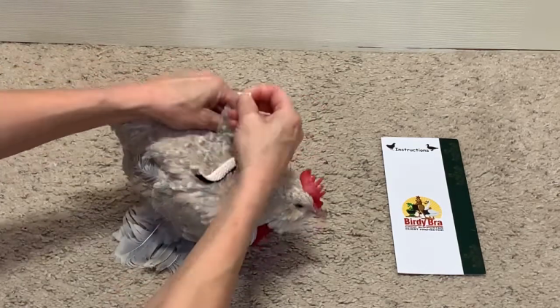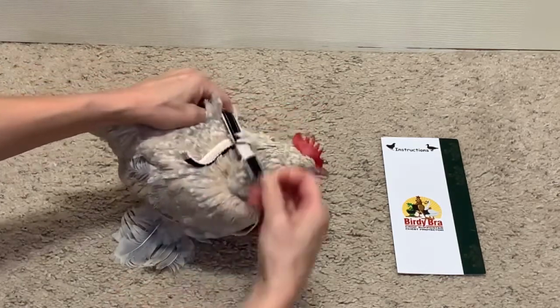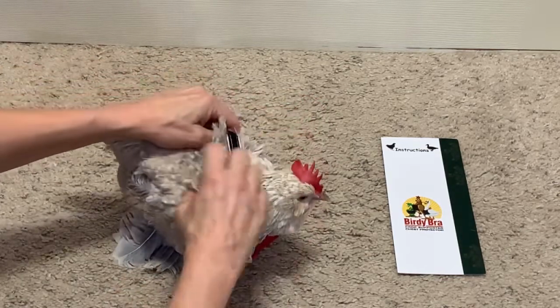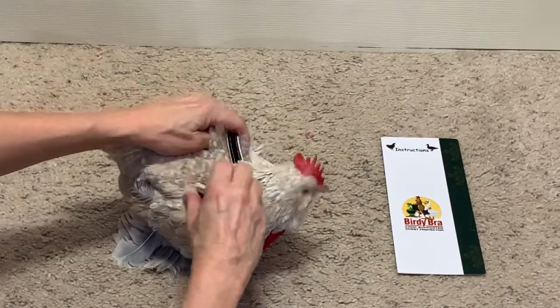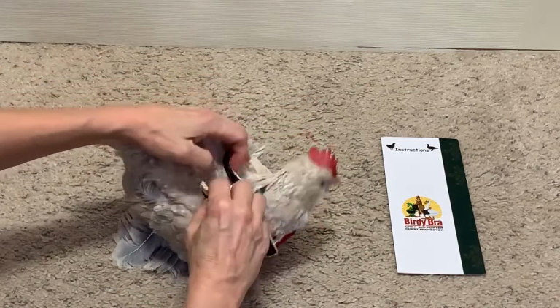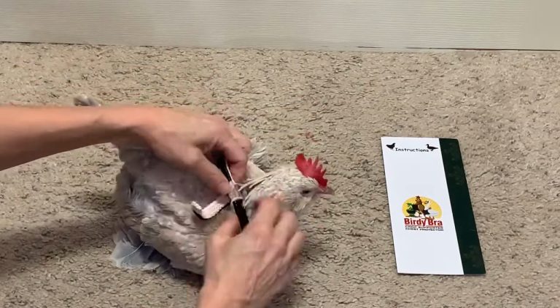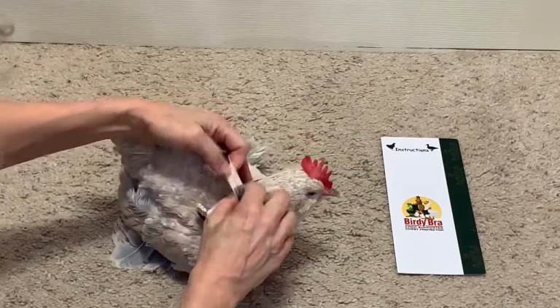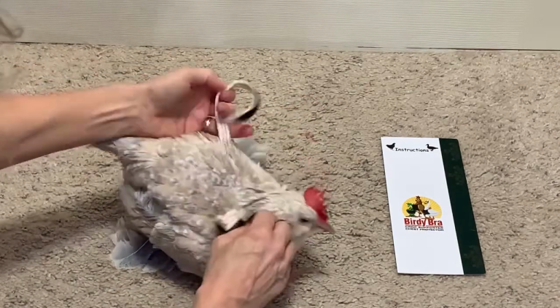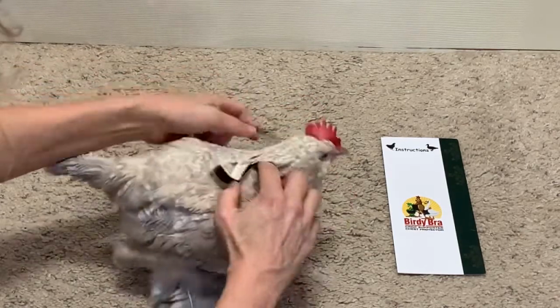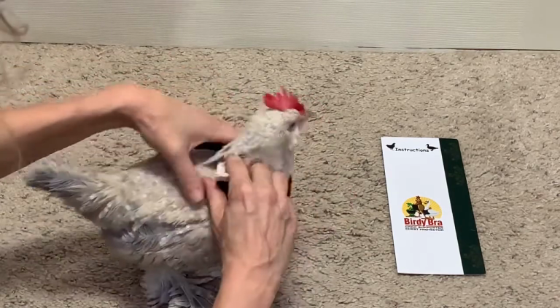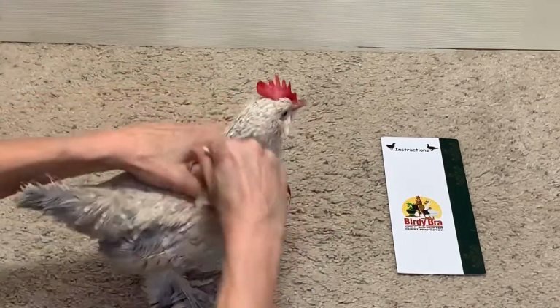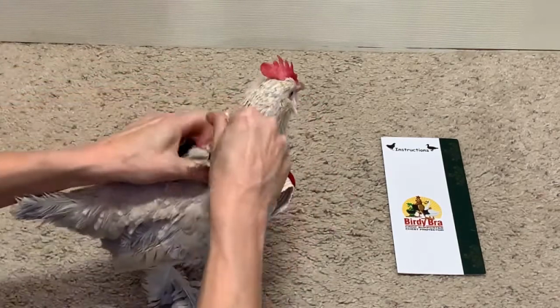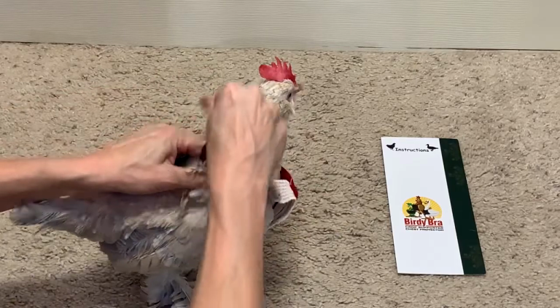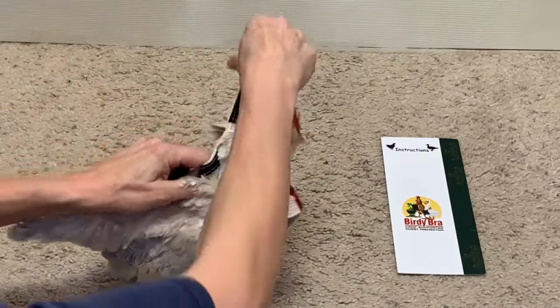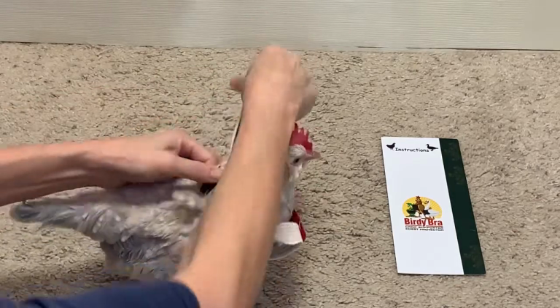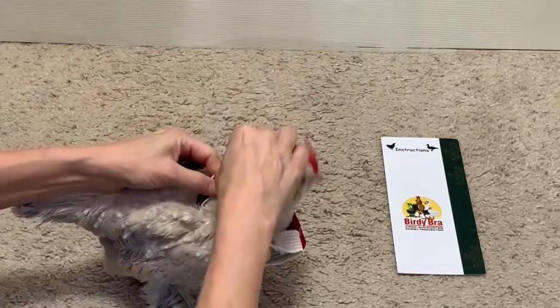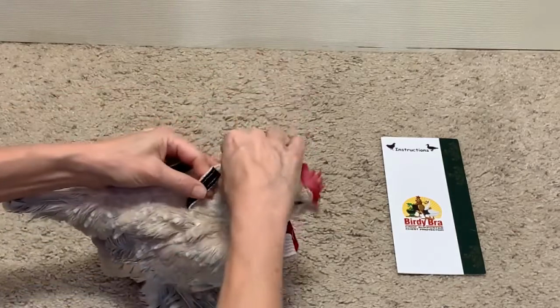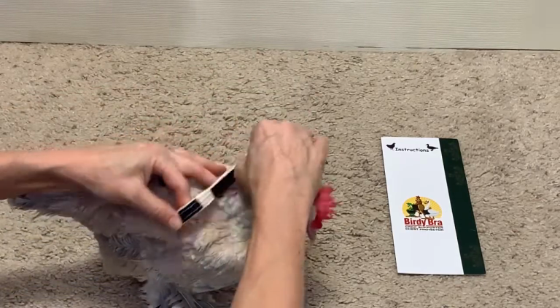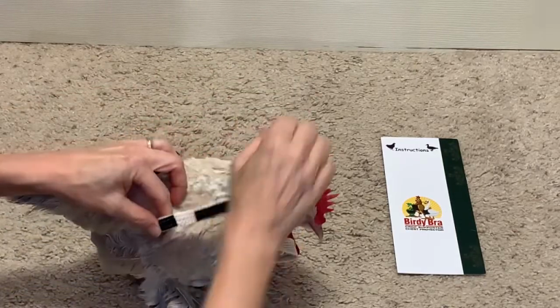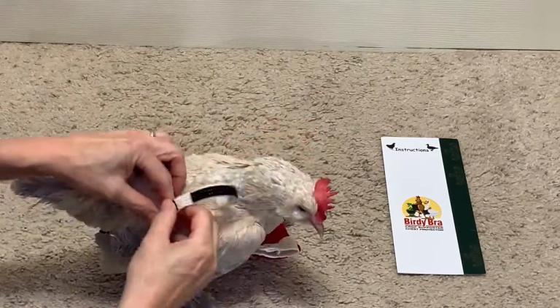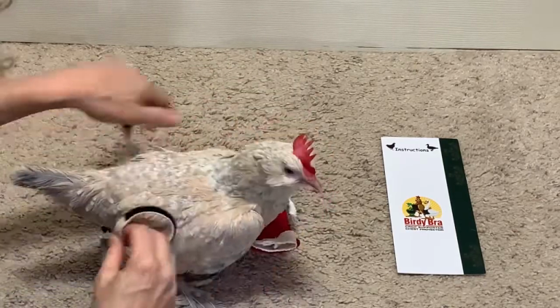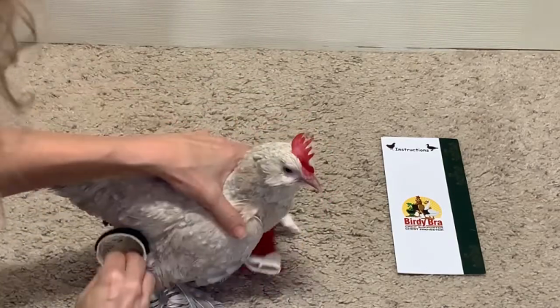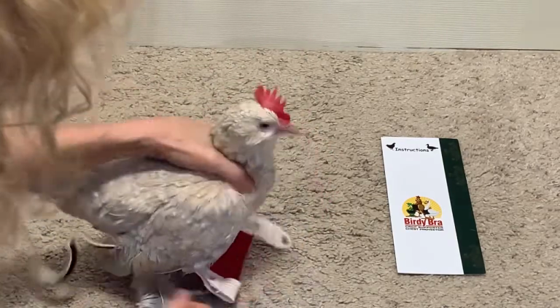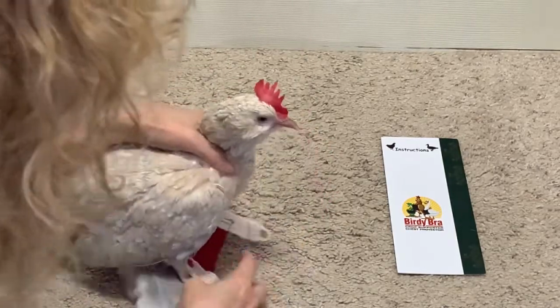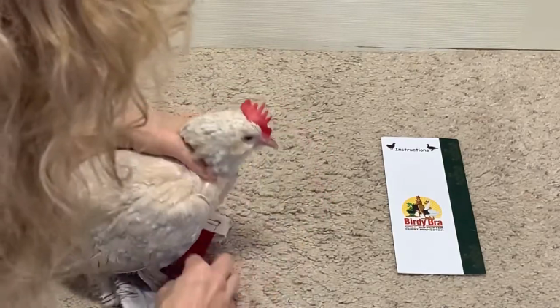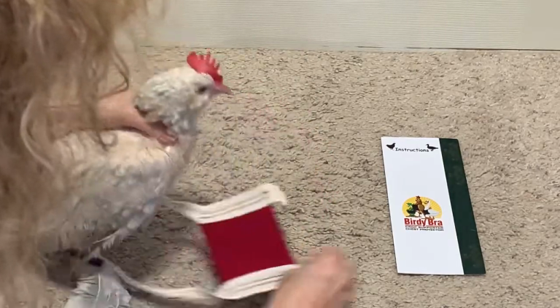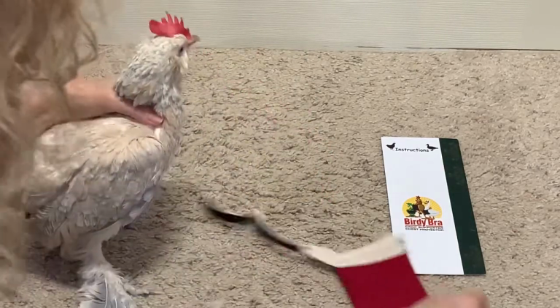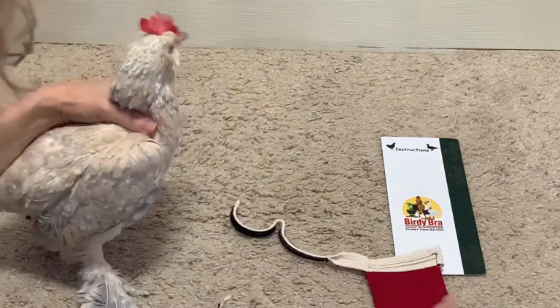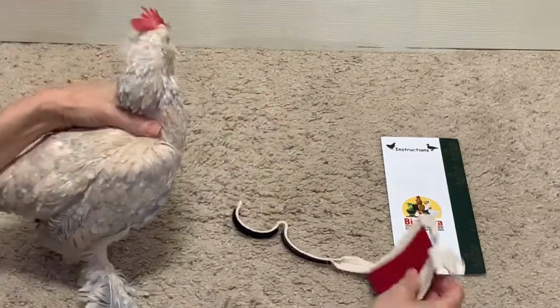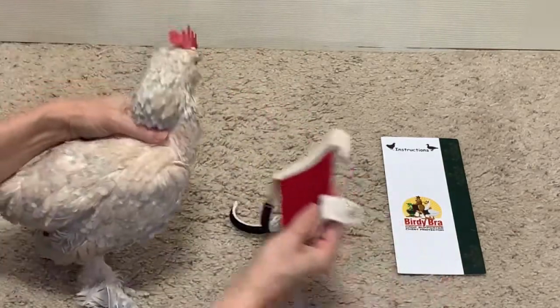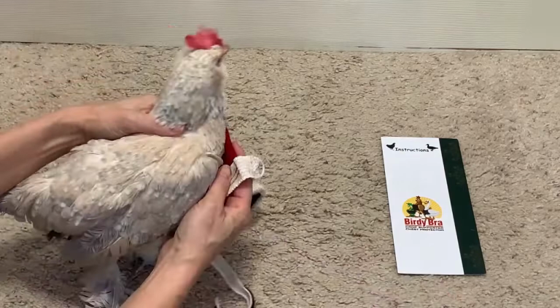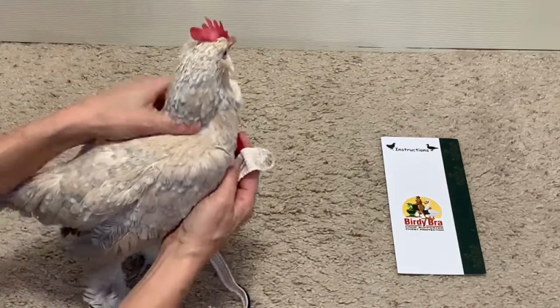If you need compression on the crop, the alternate way of putting the crop bra on is to actually go under the legs.